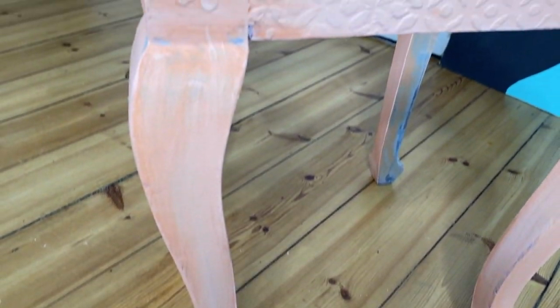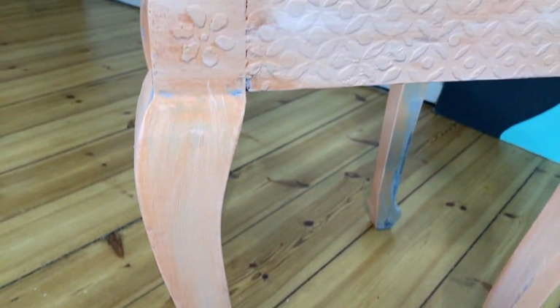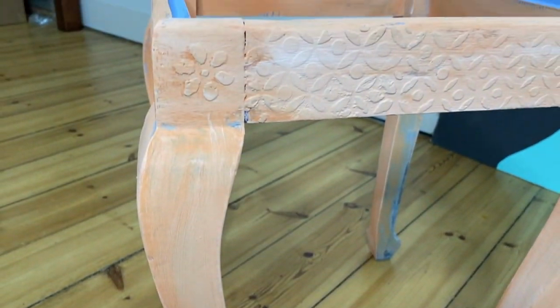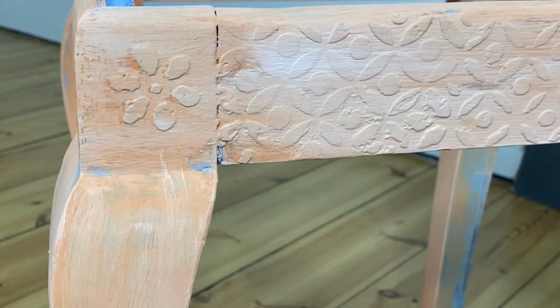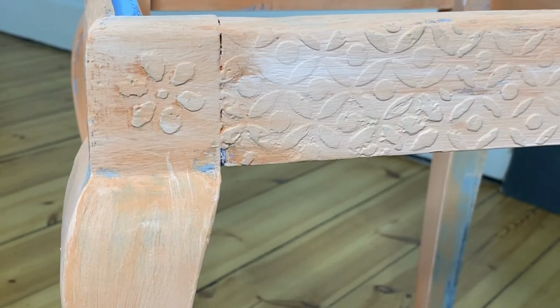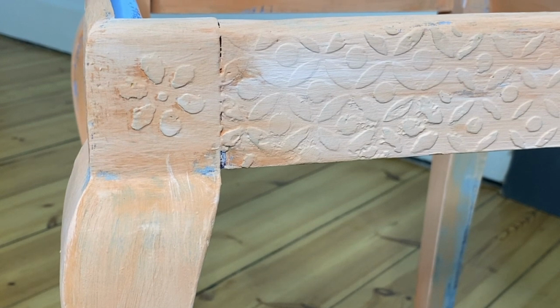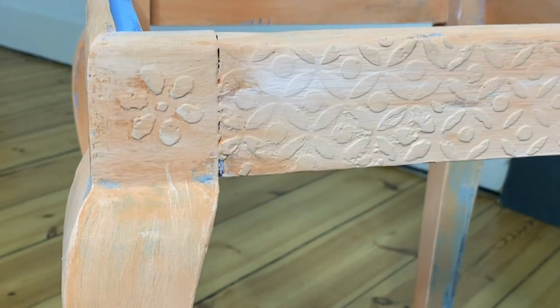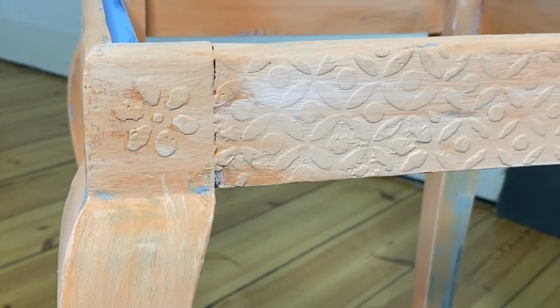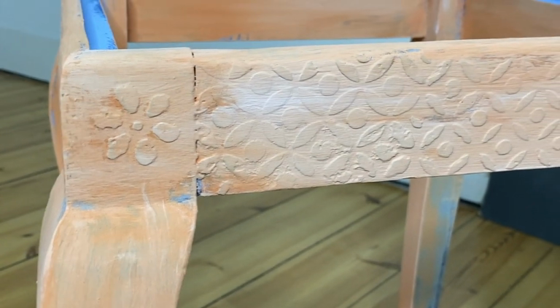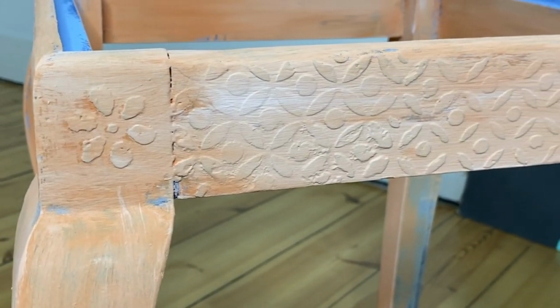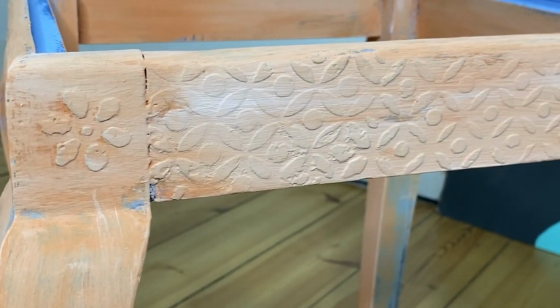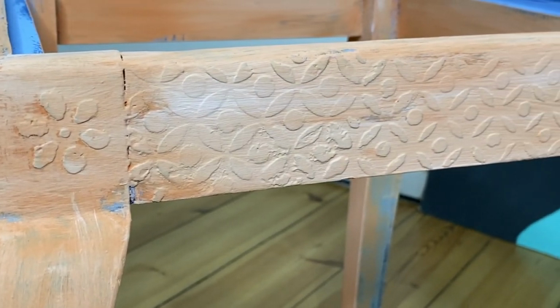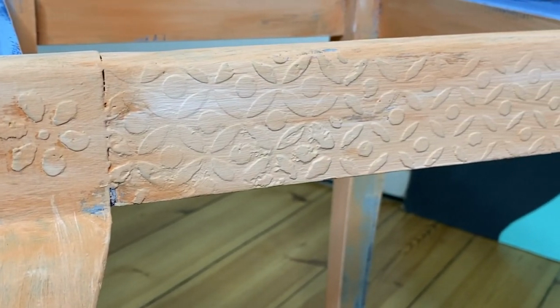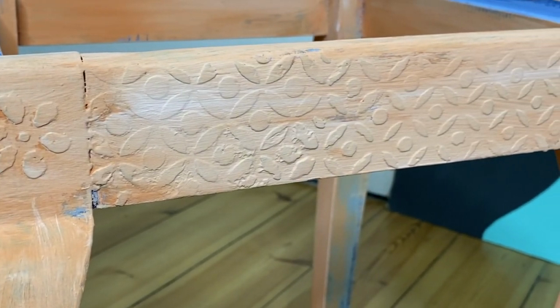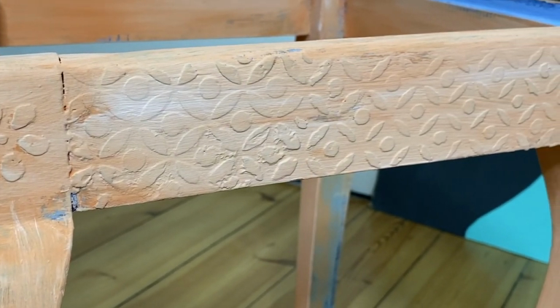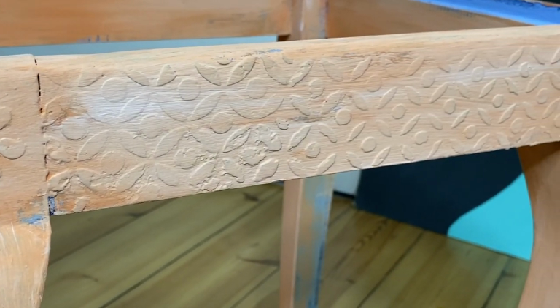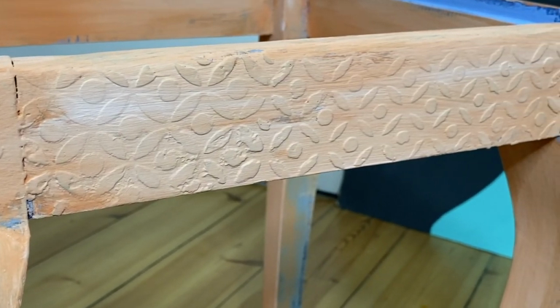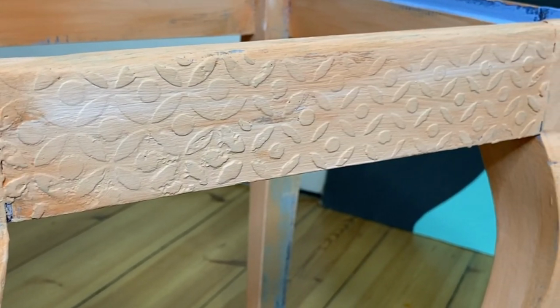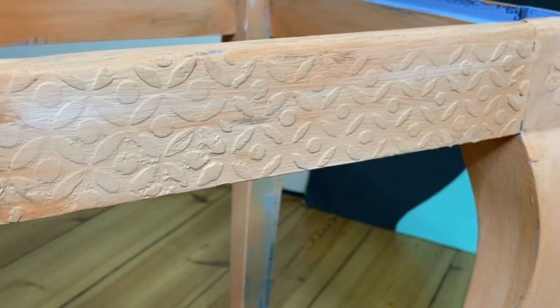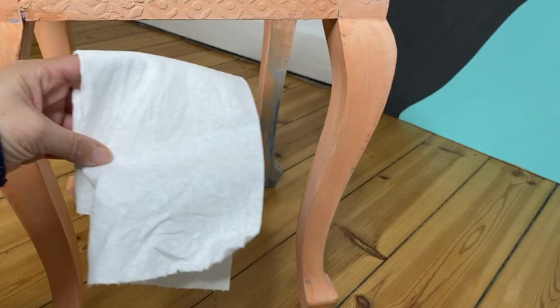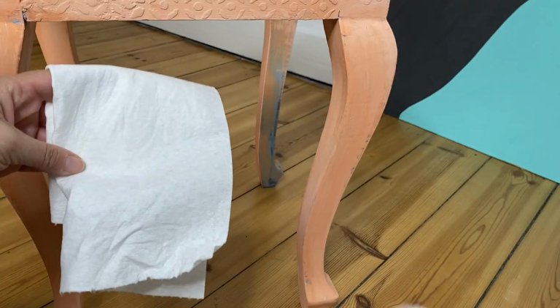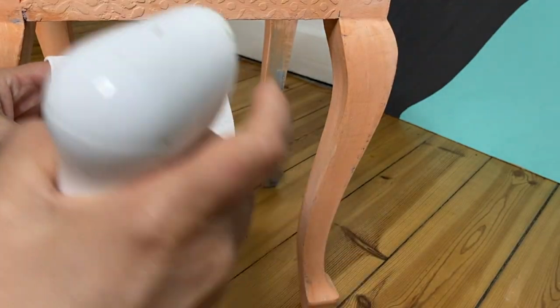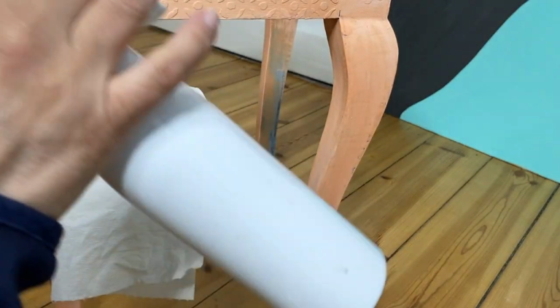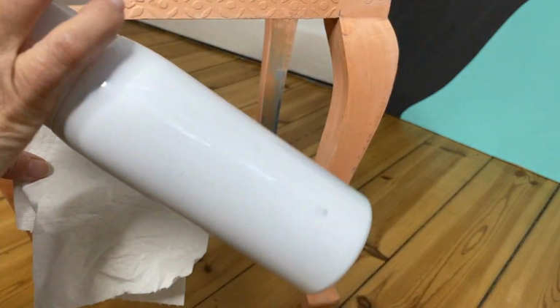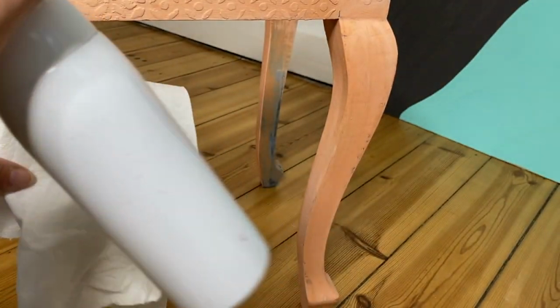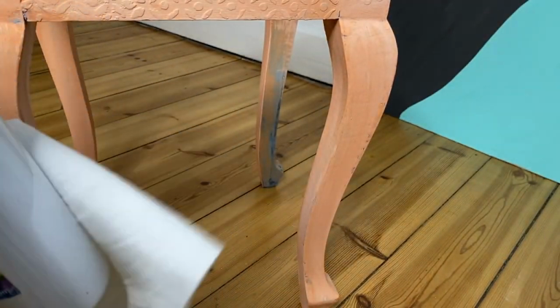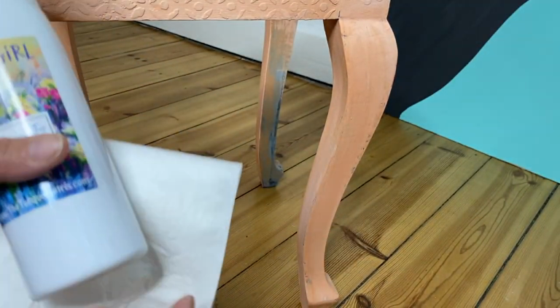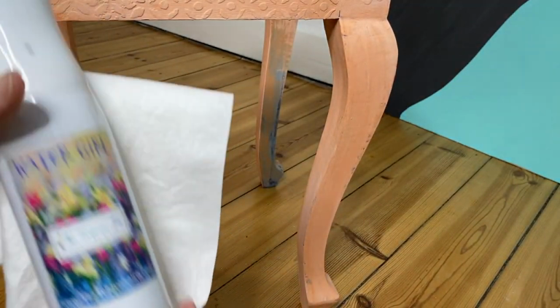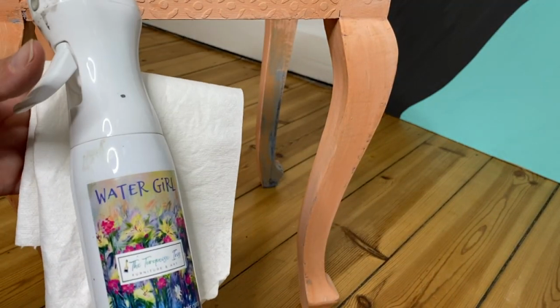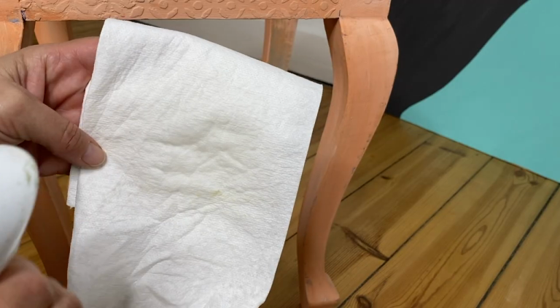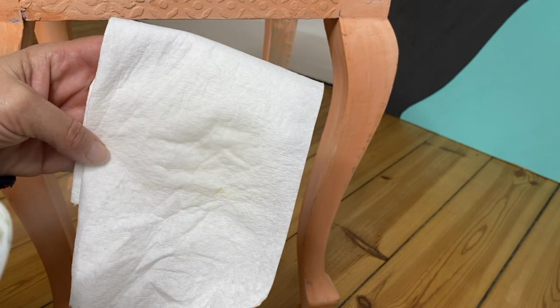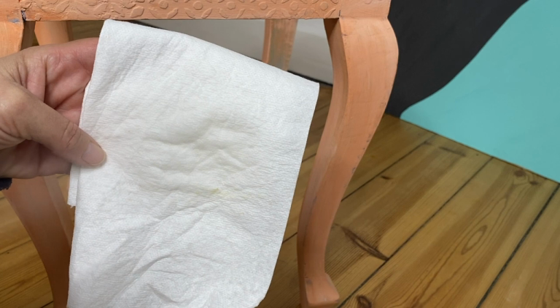You will notice that the DIY paint dries relatively light and very chalky looking. Stick around until we get to the part where I wax, and you will see how the colors all come back to life after it's been top coated.